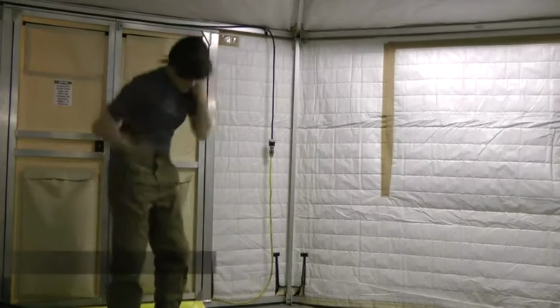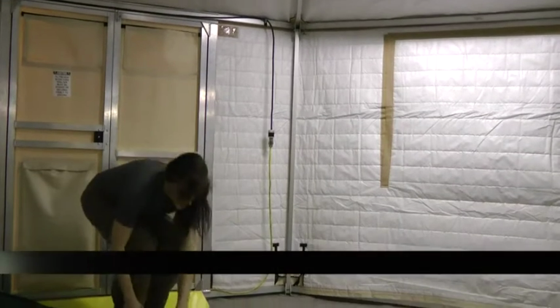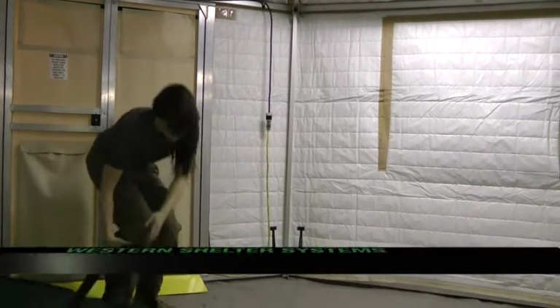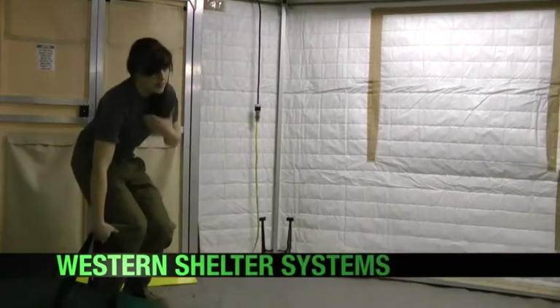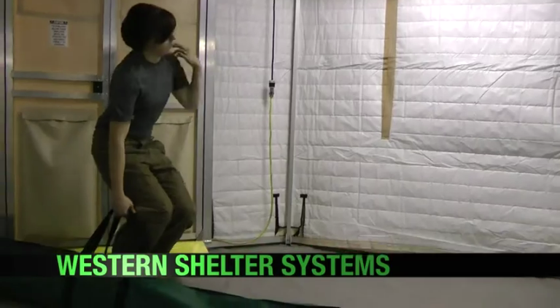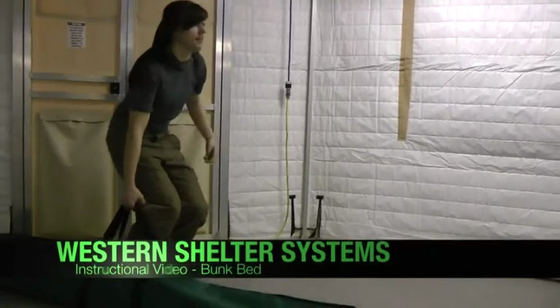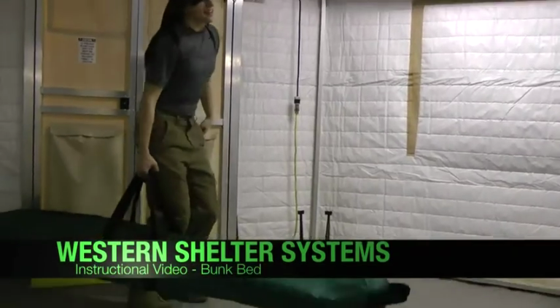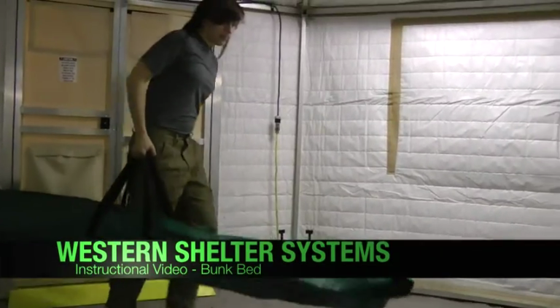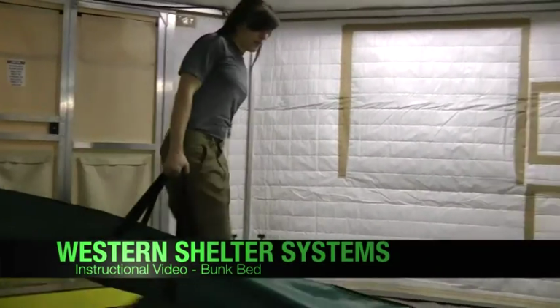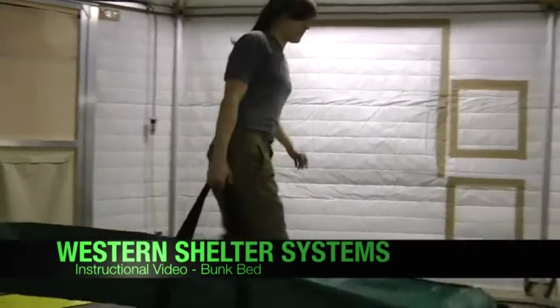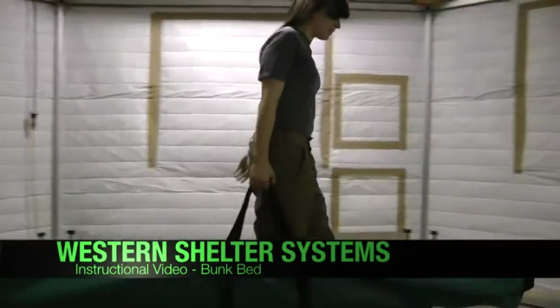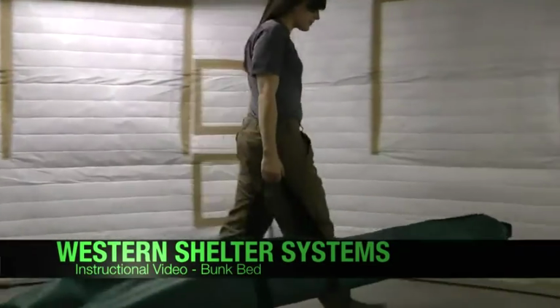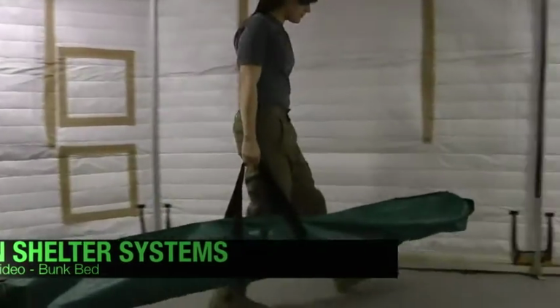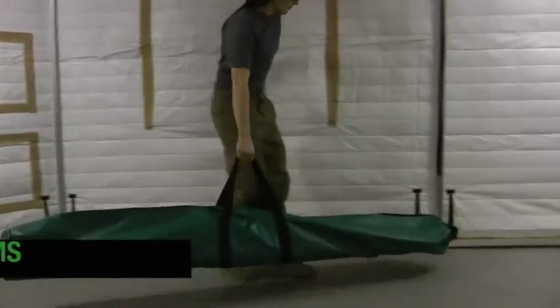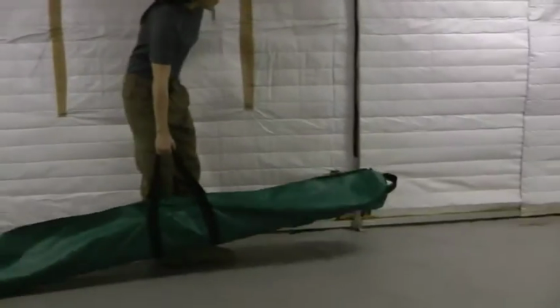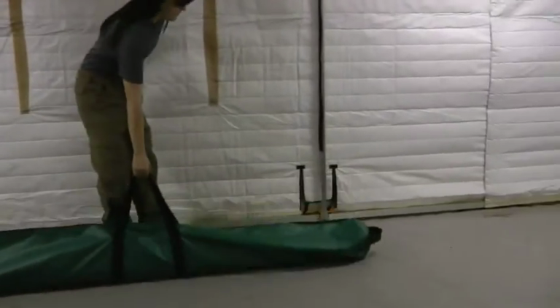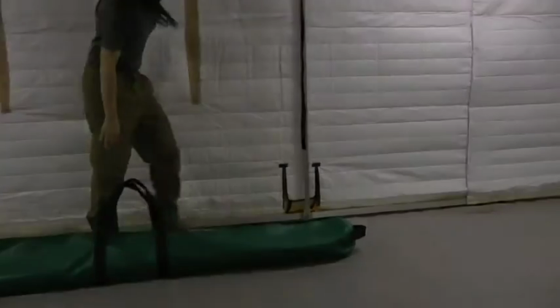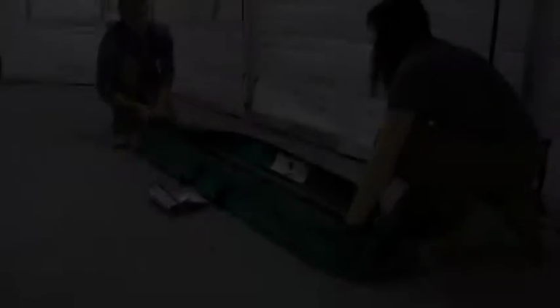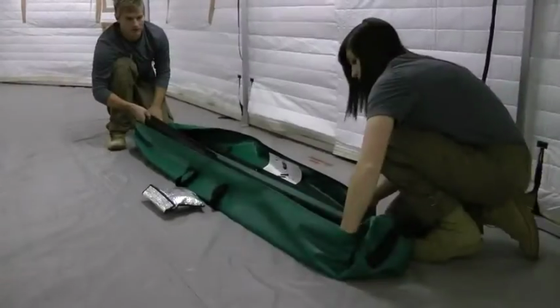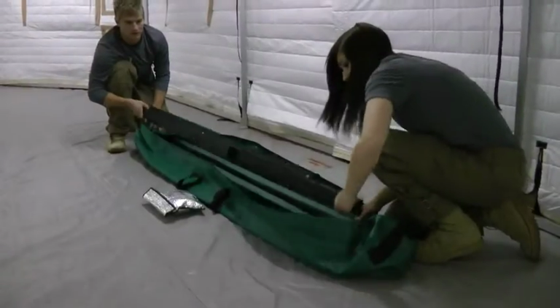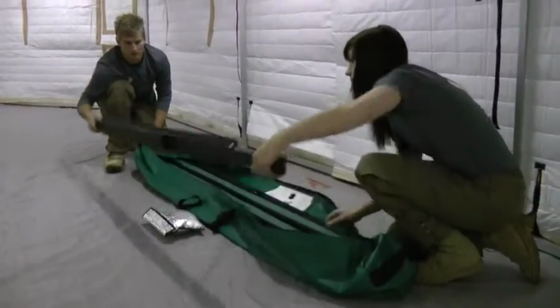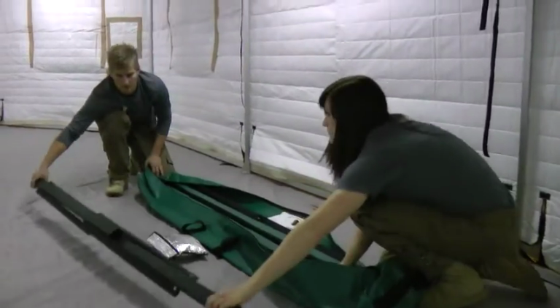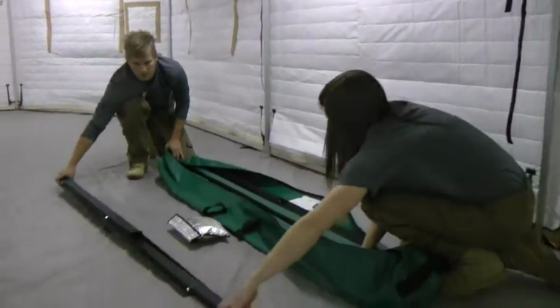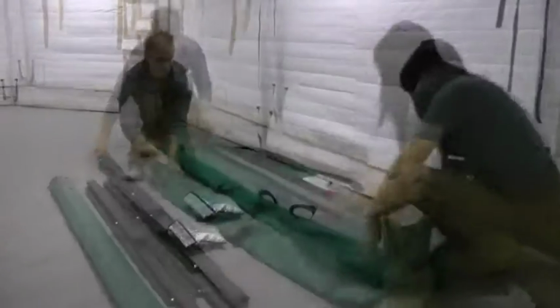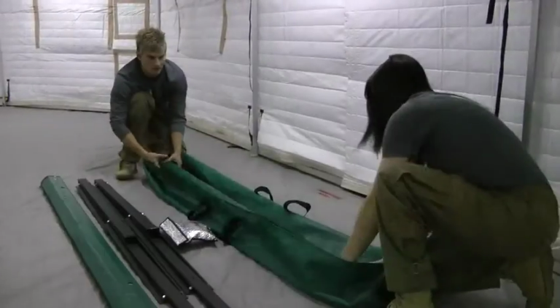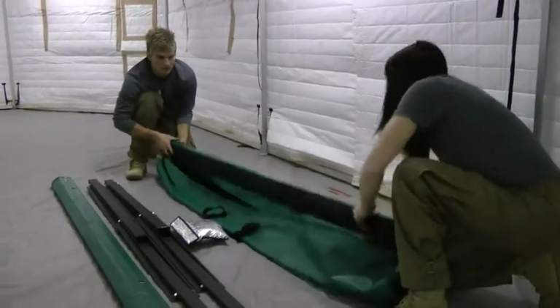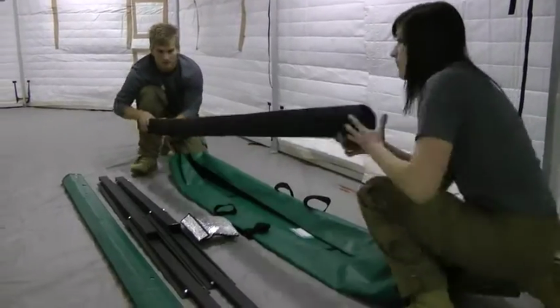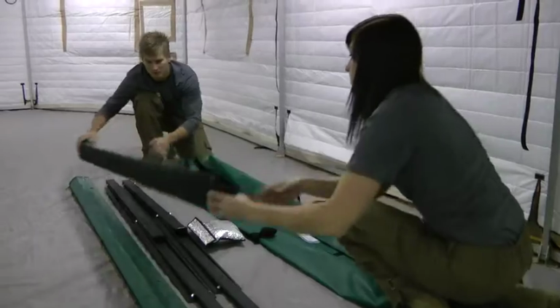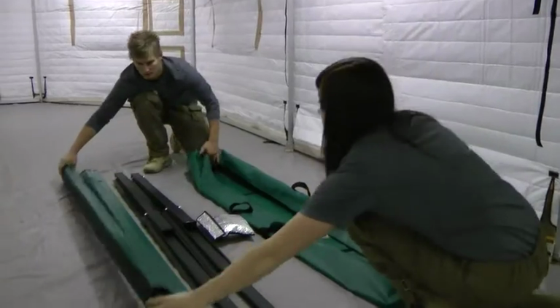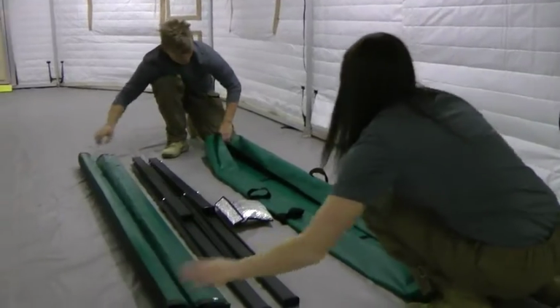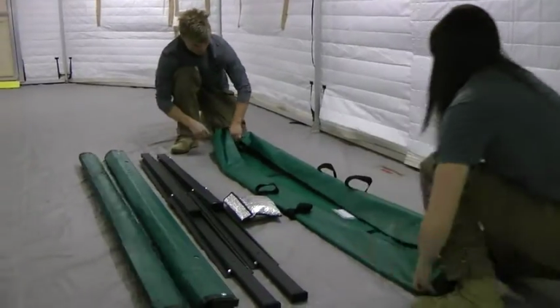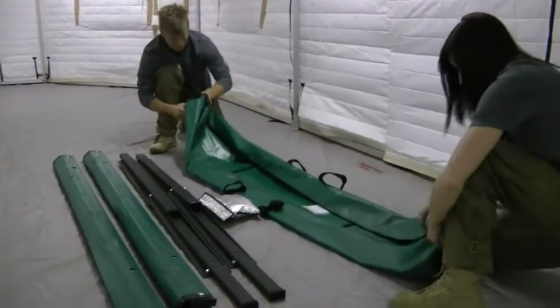The Western Shelter Systems Bunk Bed is designed for quick and tool-less assembly in the field while providing more comfort than conventional cots. The kit includes two unfolding leg frames, two fabric cots with integrated support bars, and eight securing bolts.